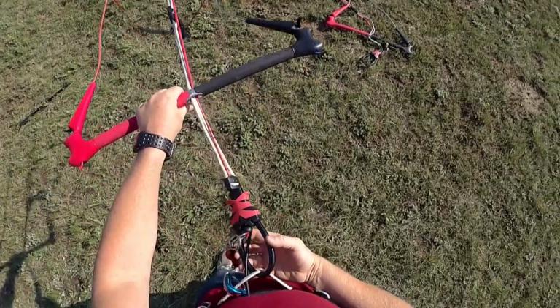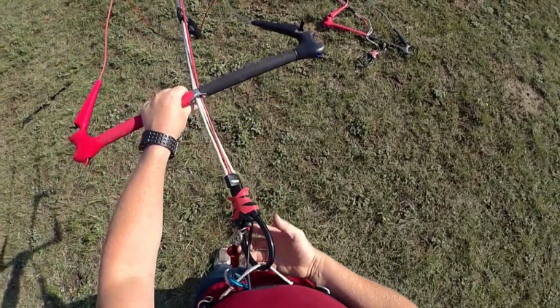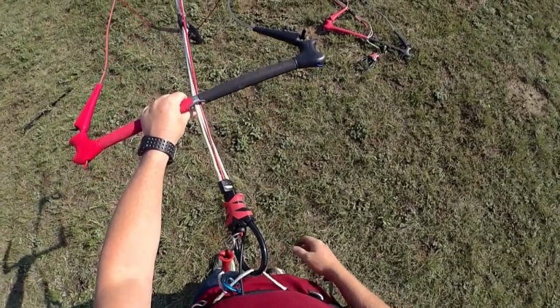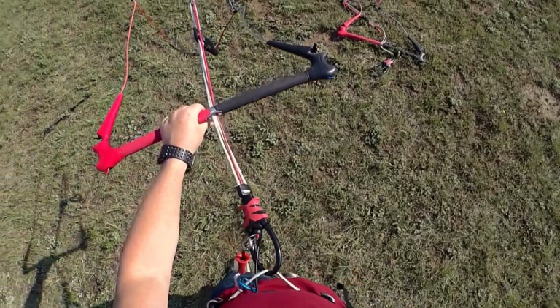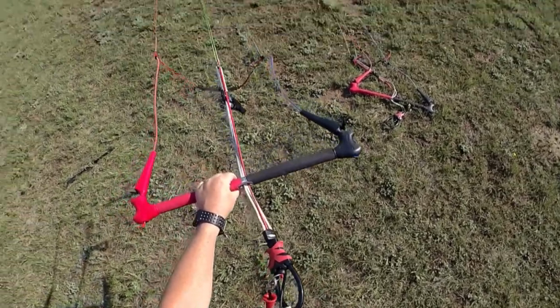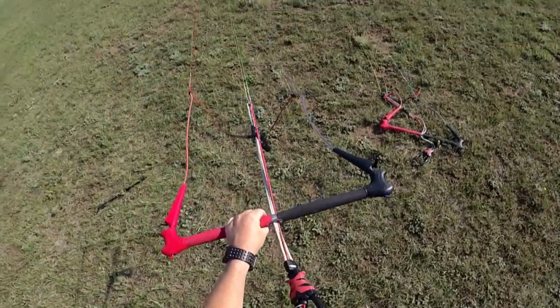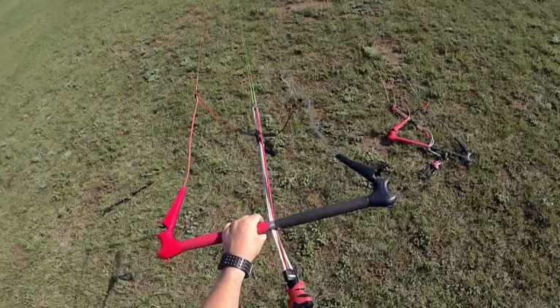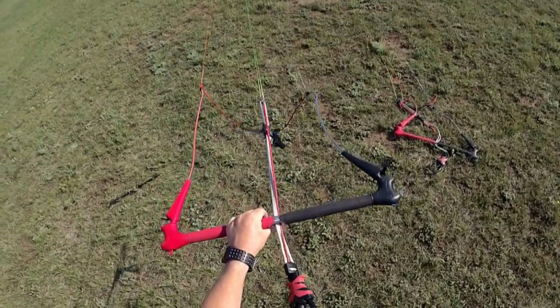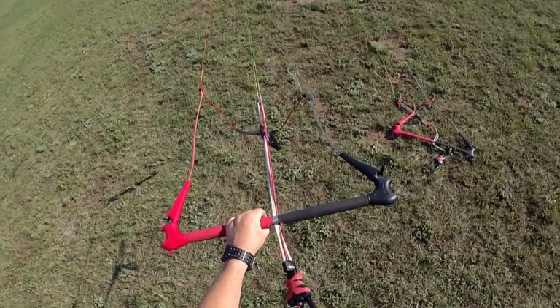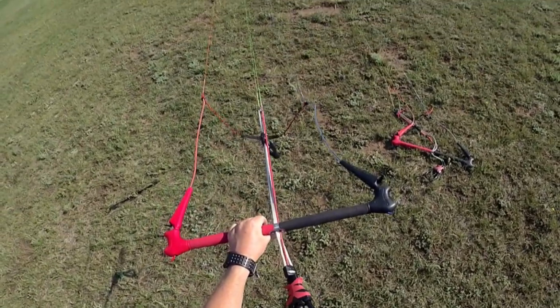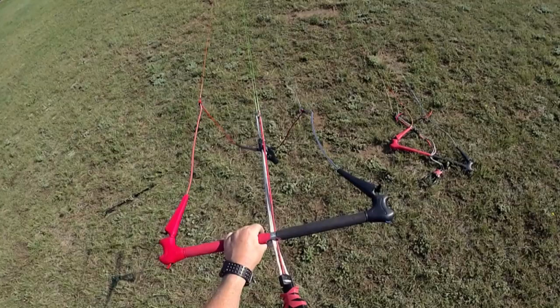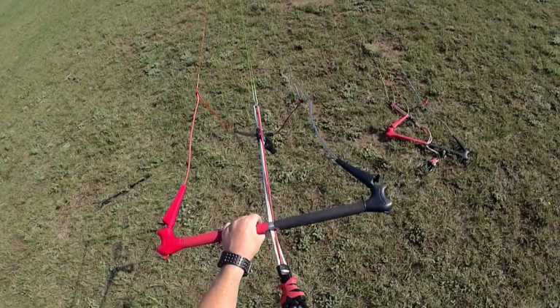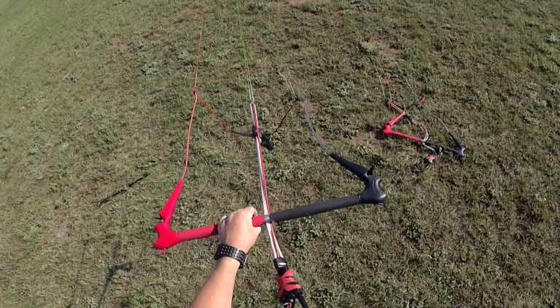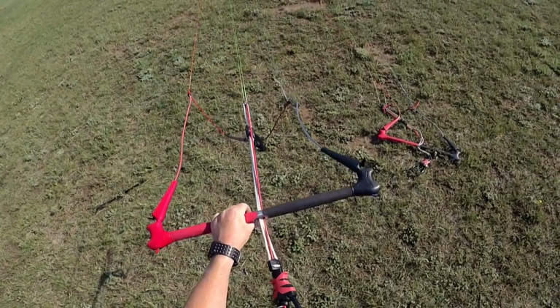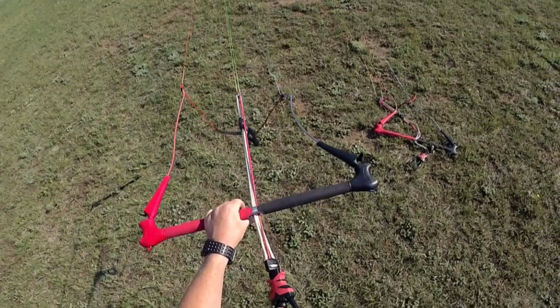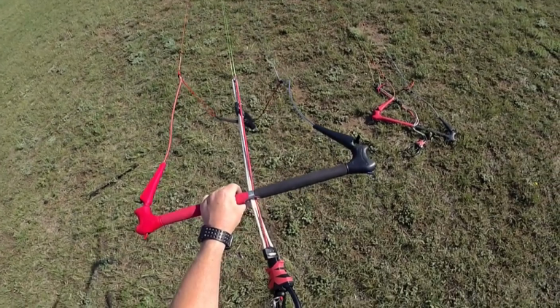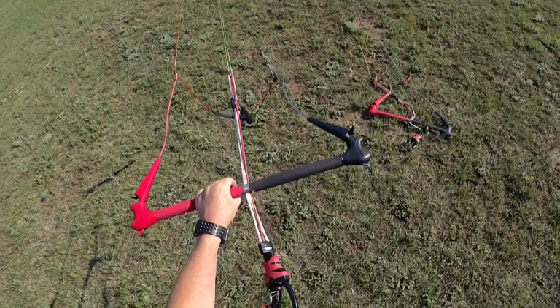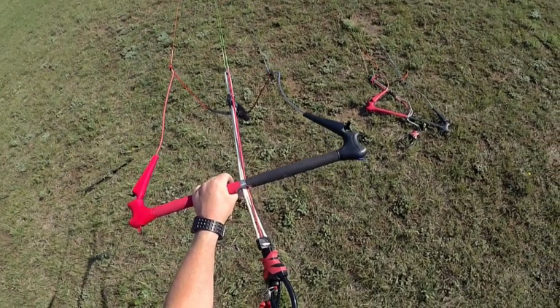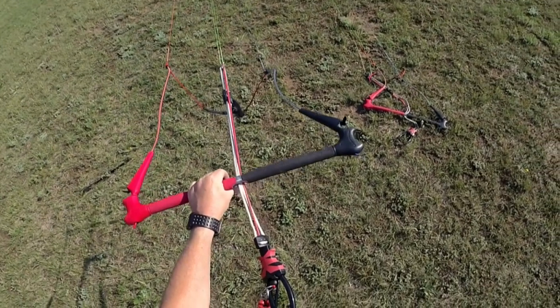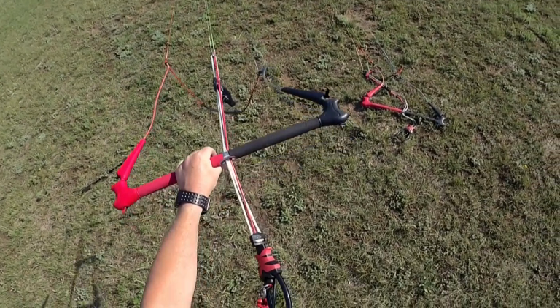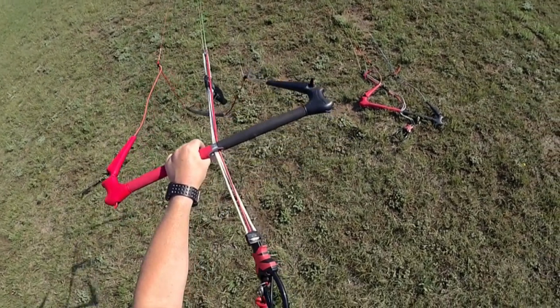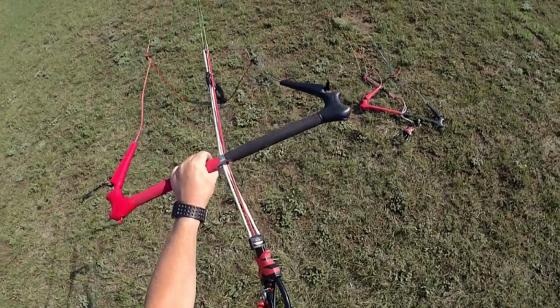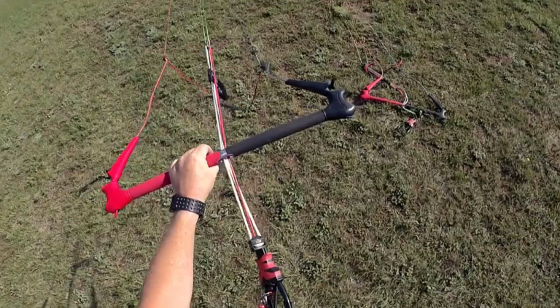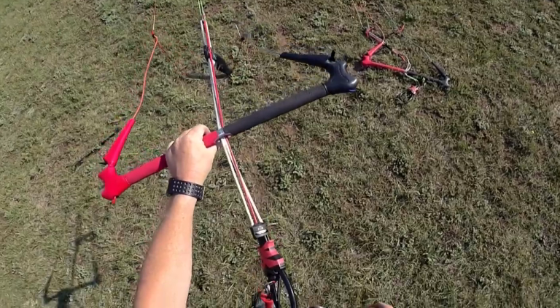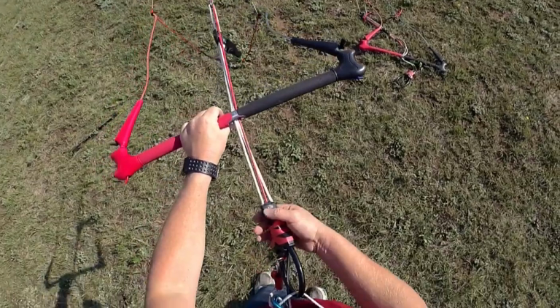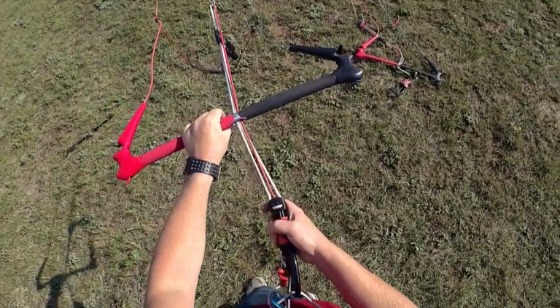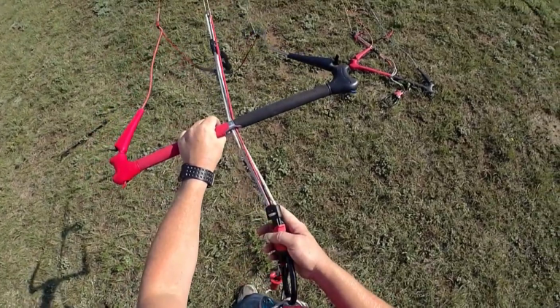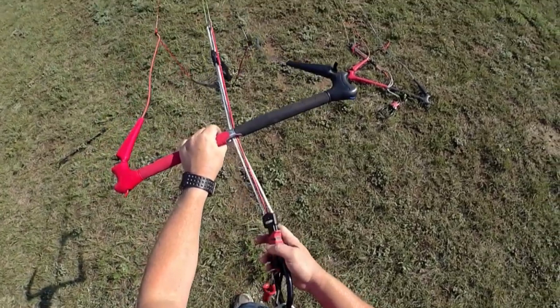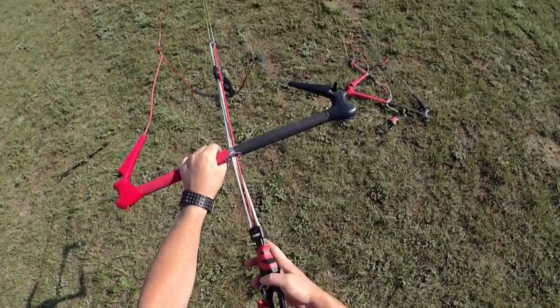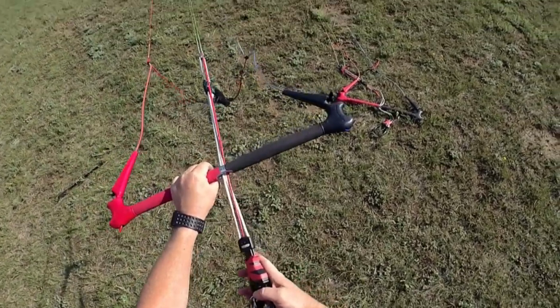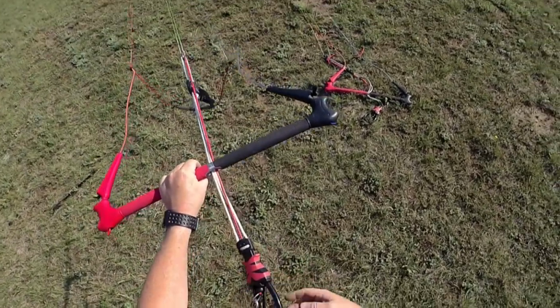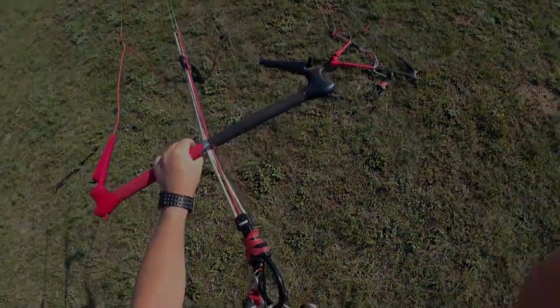Love how easy it is to set up and the cleanness of the system. If you've got any questions, go ahead and contact your local HQ4 dealer, or you can contact me at ColoradoKiteSports.com. Hope you have a great day — we'll see you later.